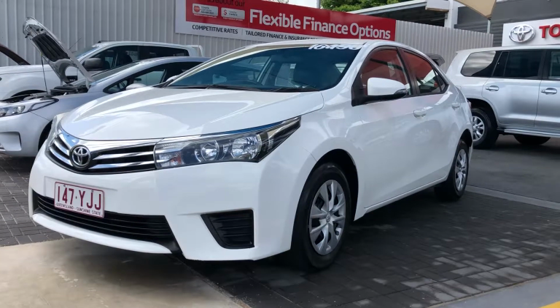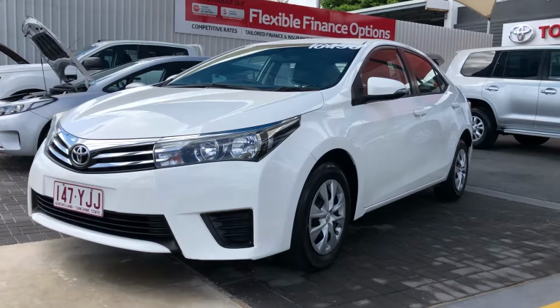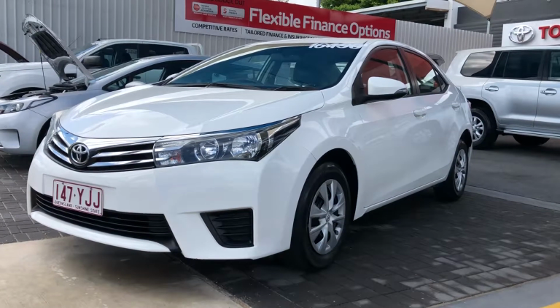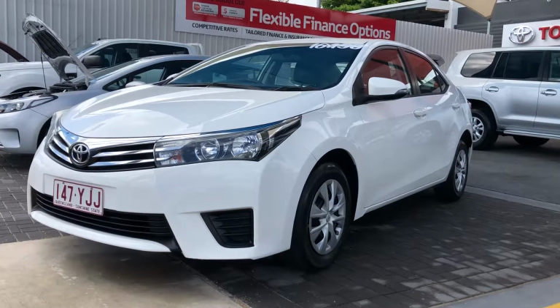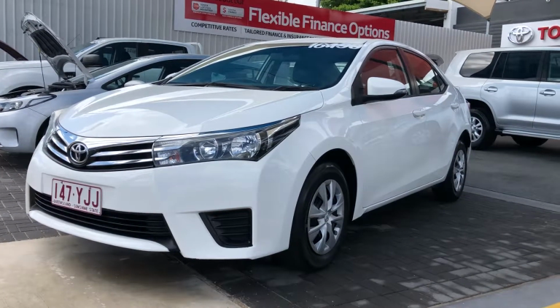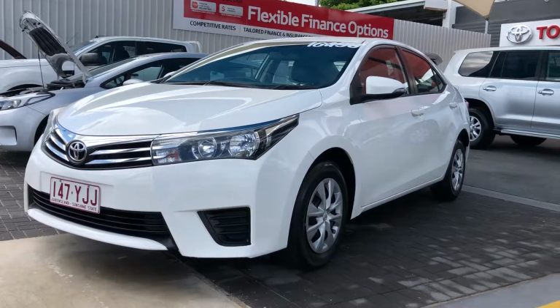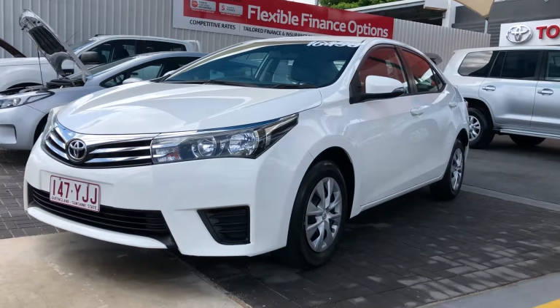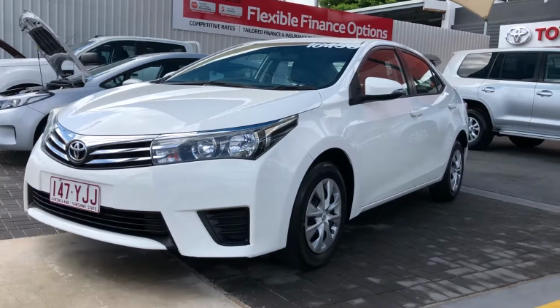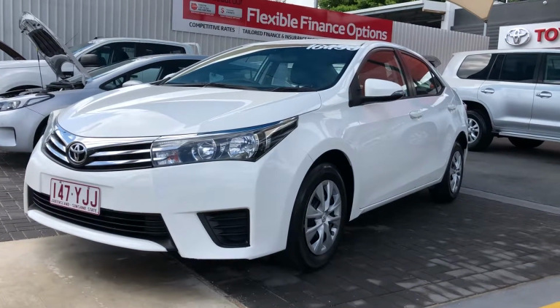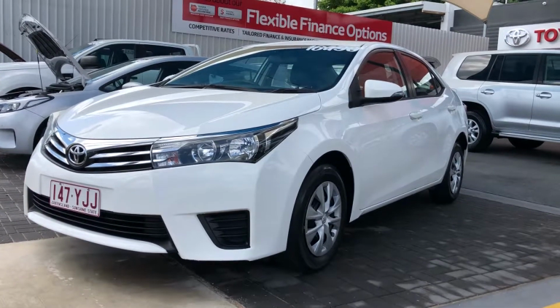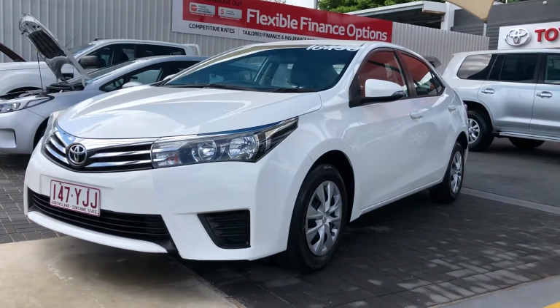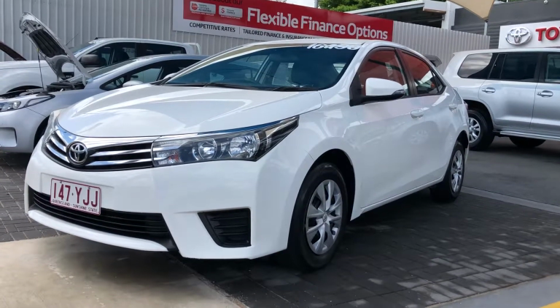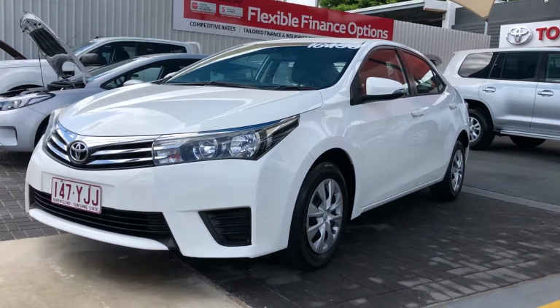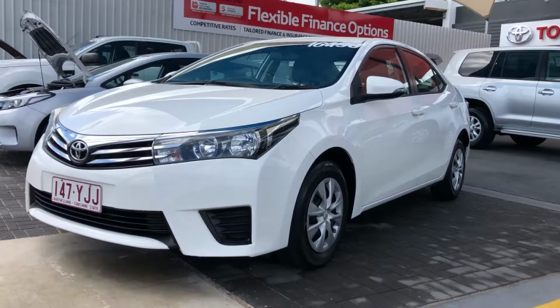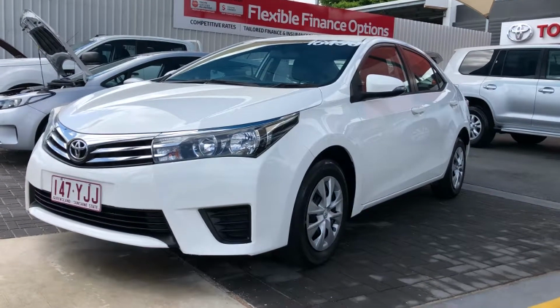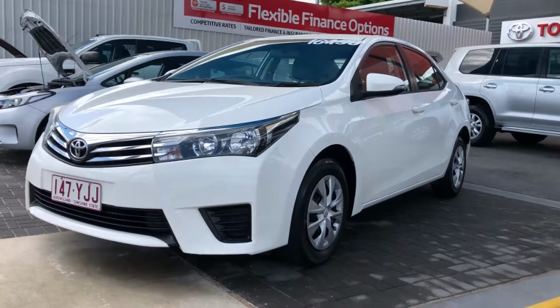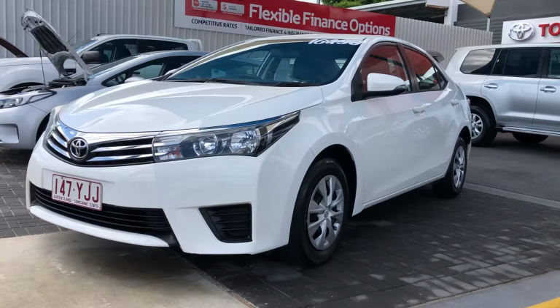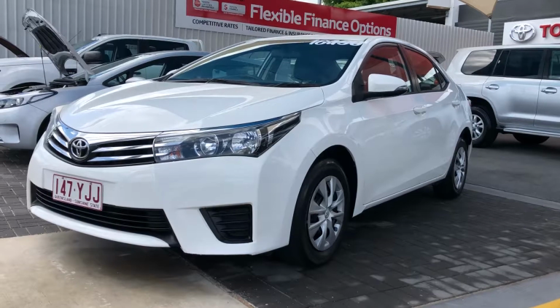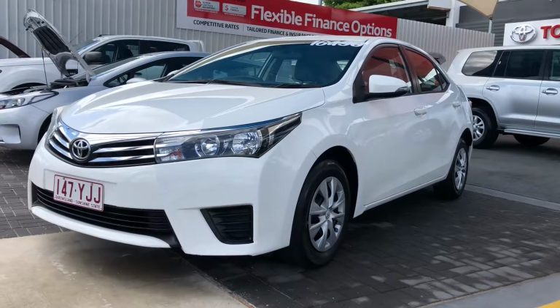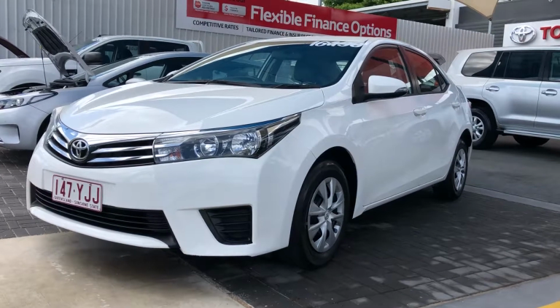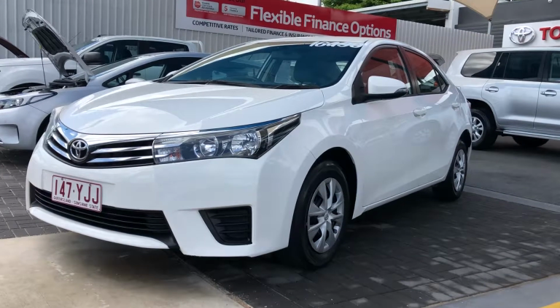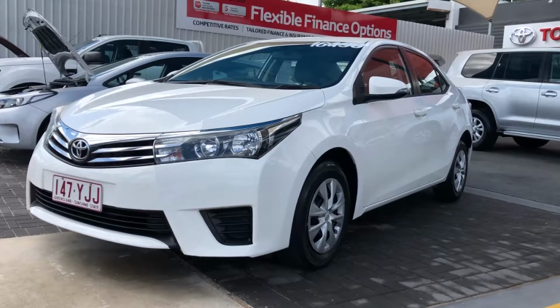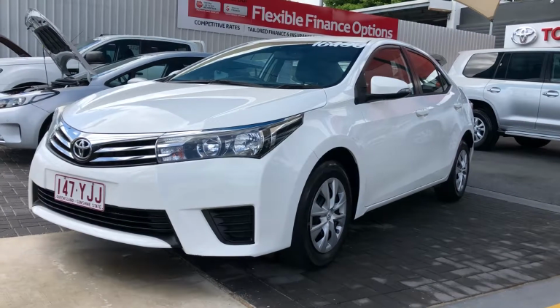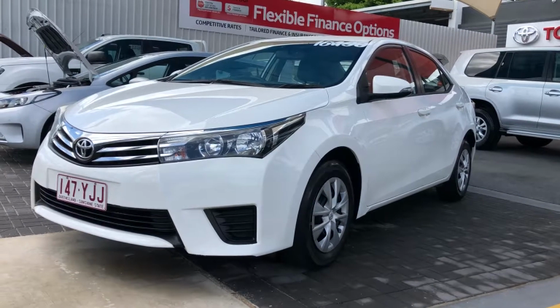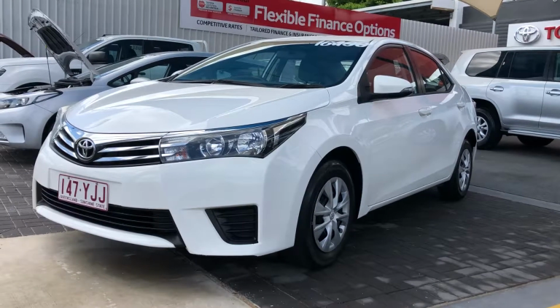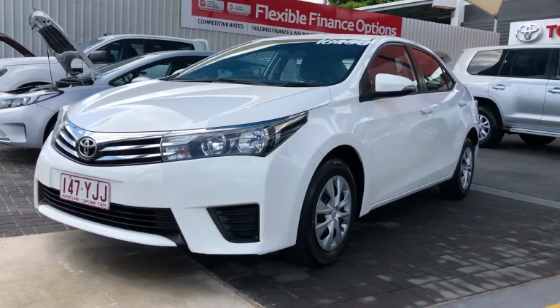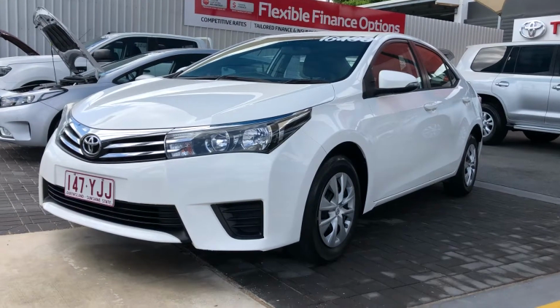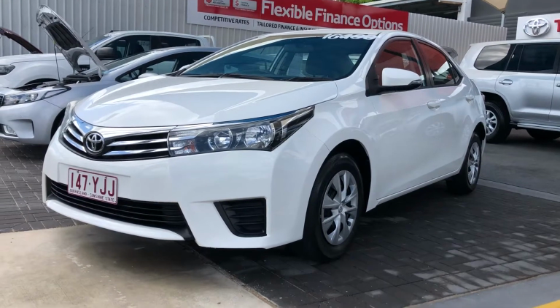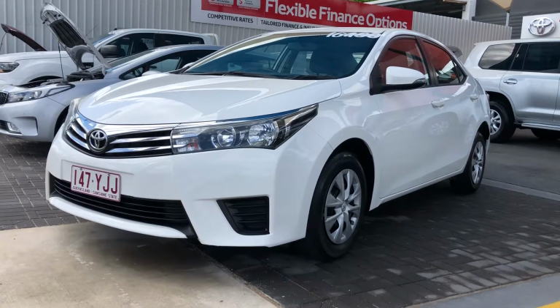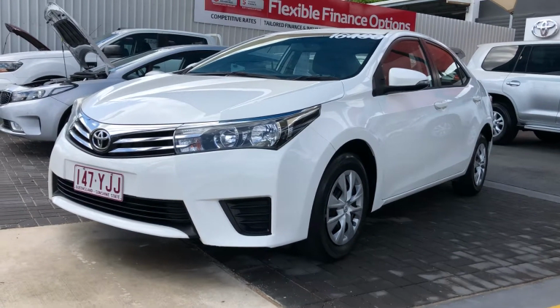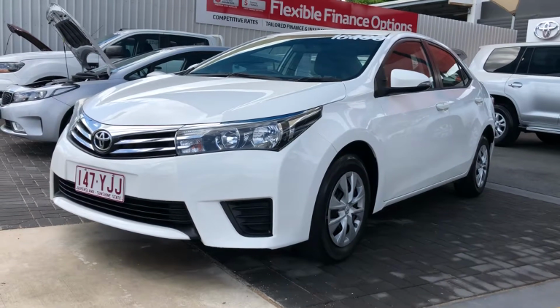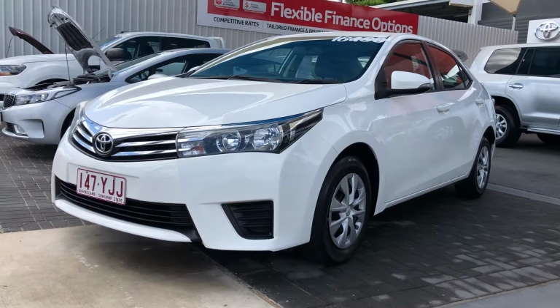Good morning, this is David from Pacific Toyota and Lexus of Cairns giving the virtual tour of our 2014 Toyota Corolla sedan.